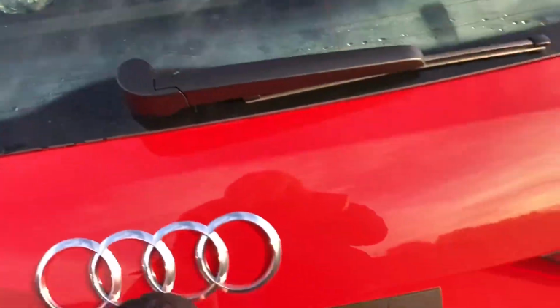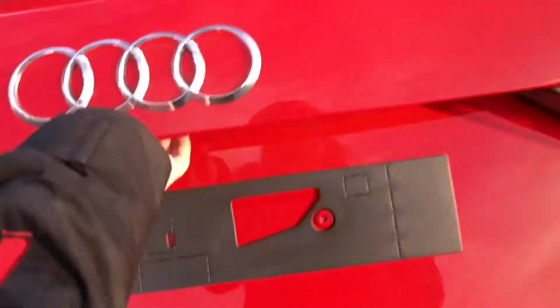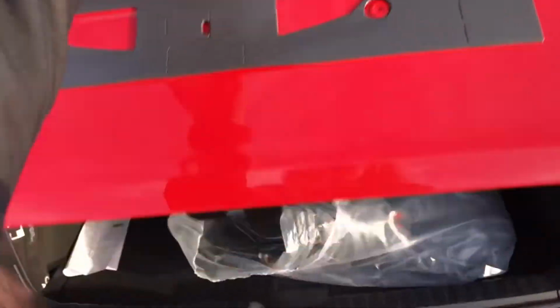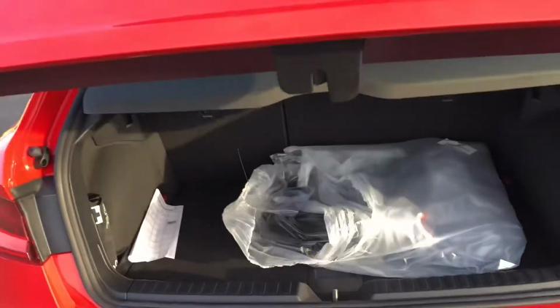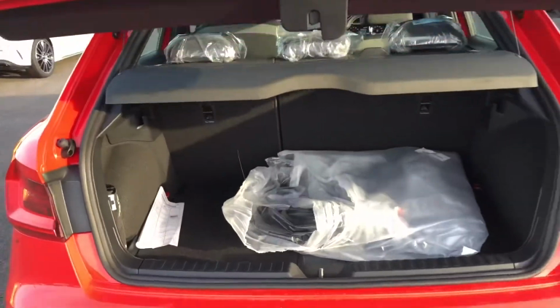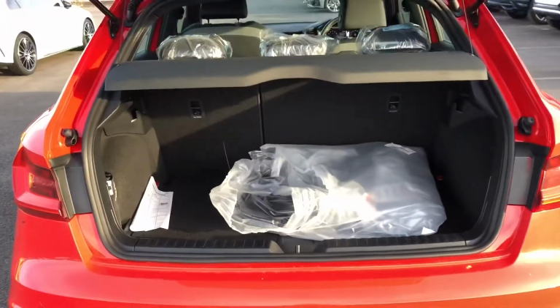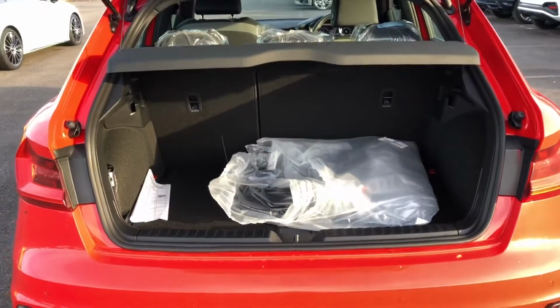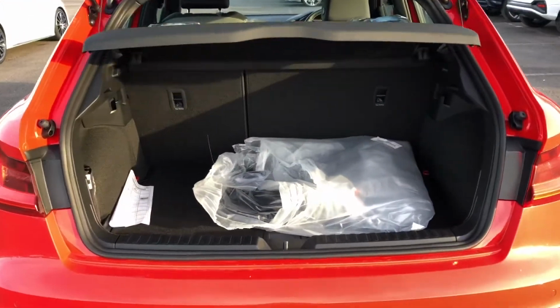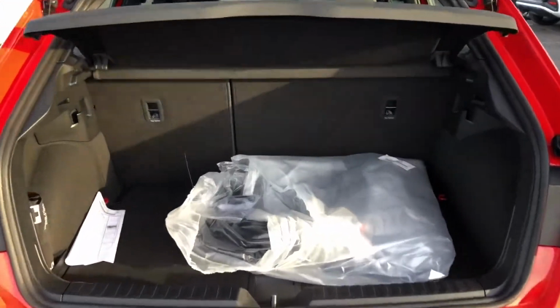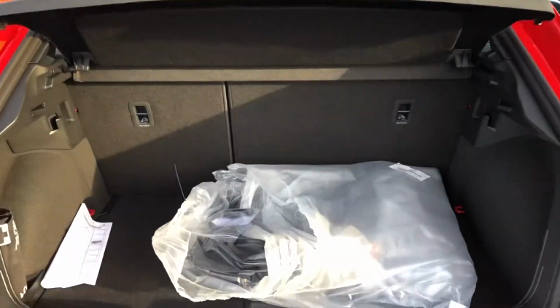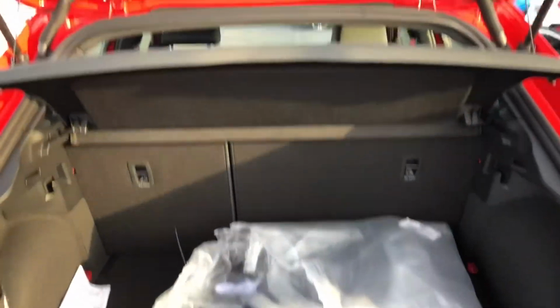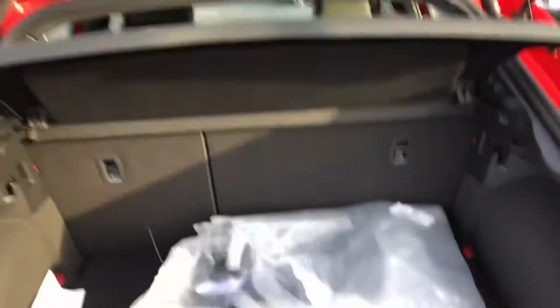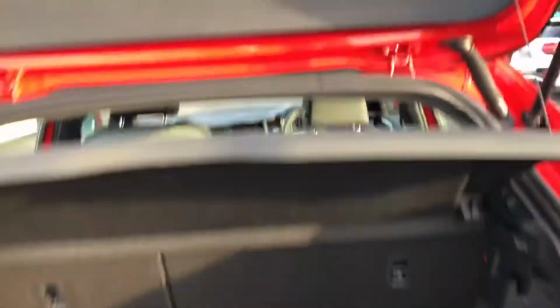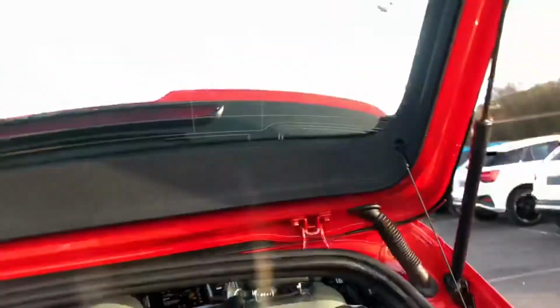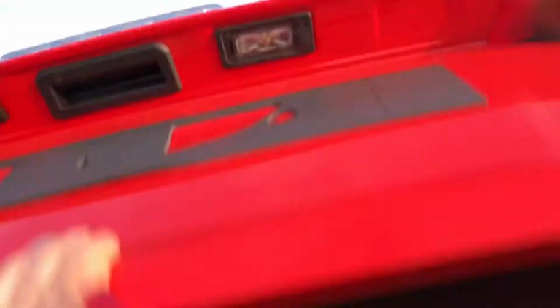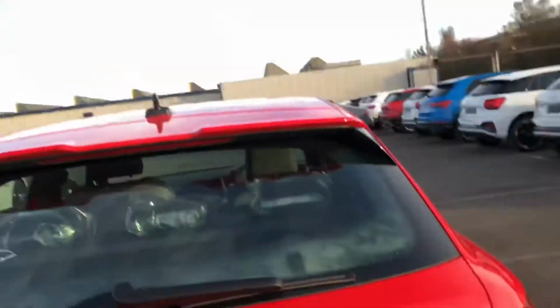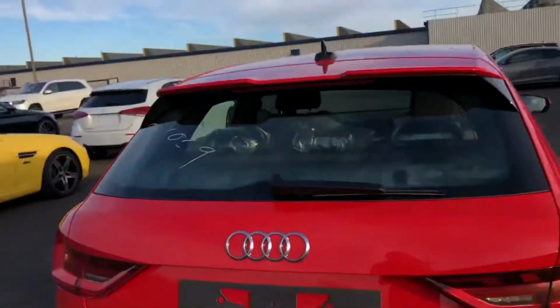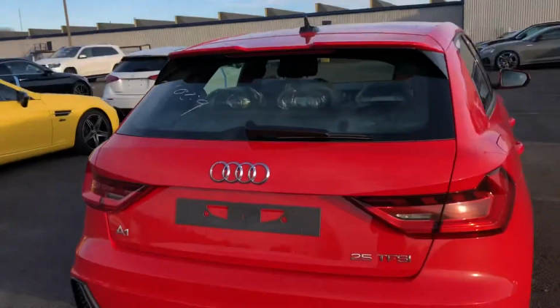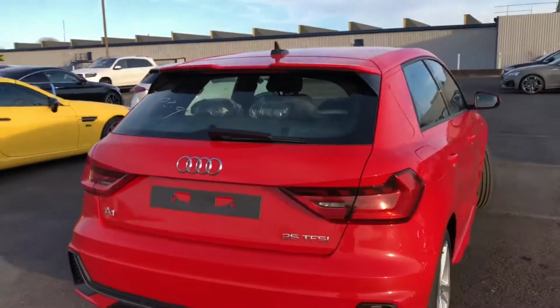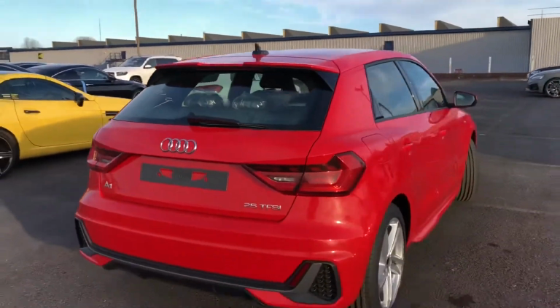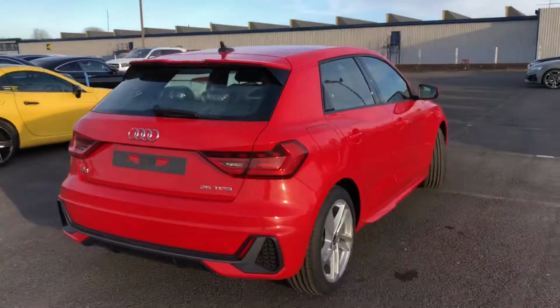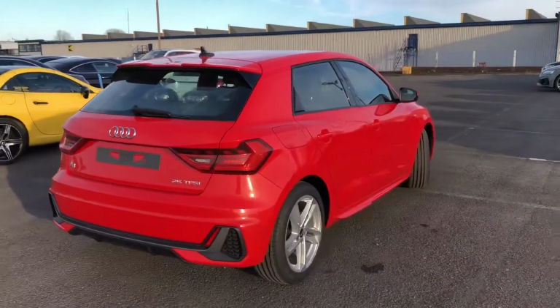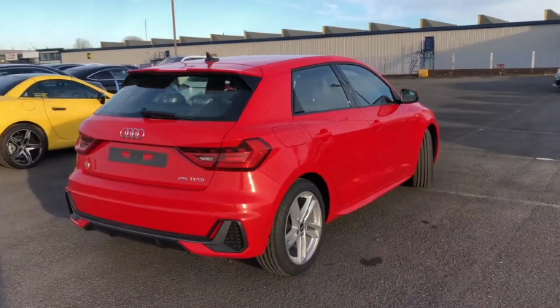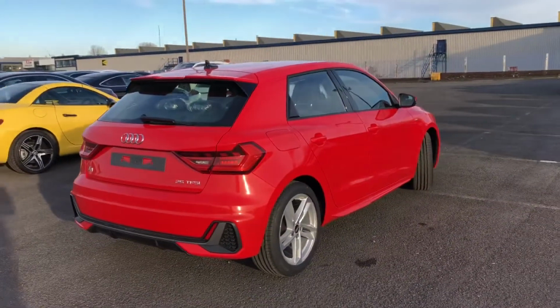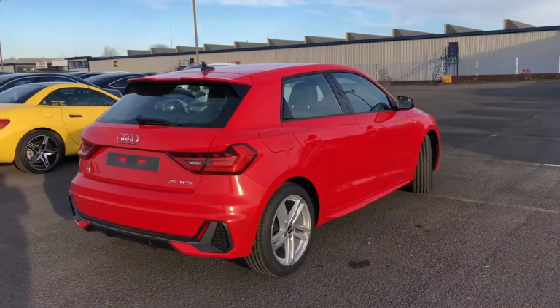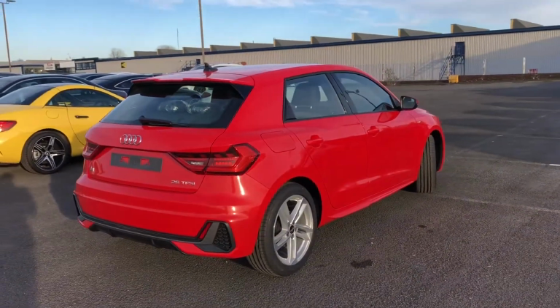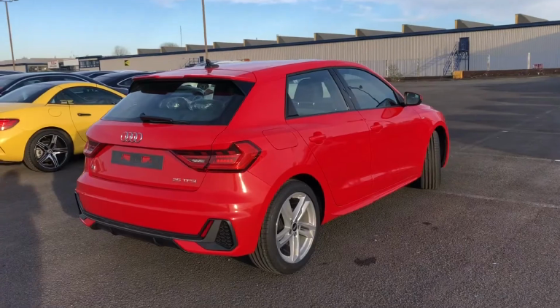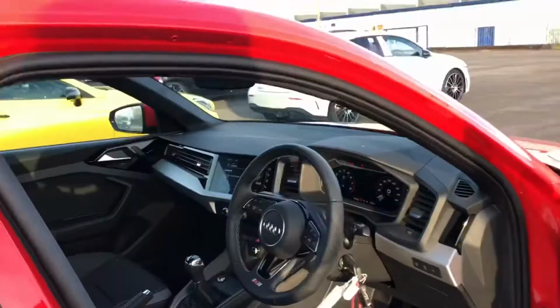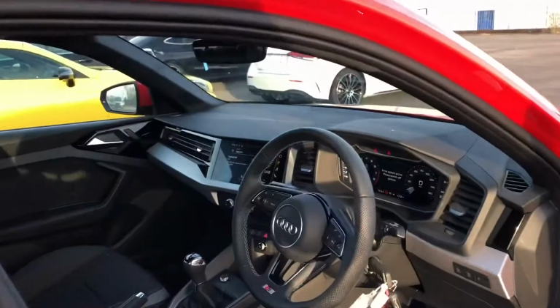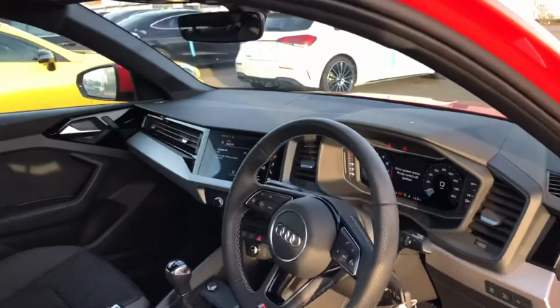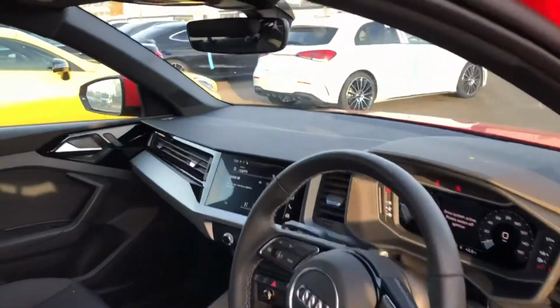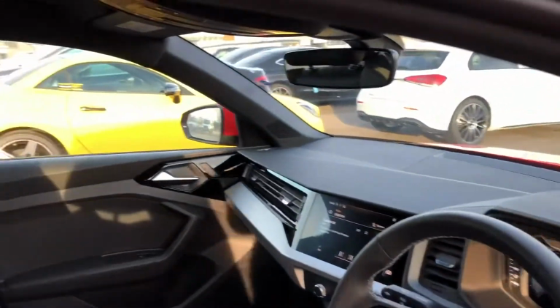Moving on to the boot space, you can see we've got a really spacious boot, especially for this little hatchback, so it's really good if you do go on a lot of shopping trips. As it is a brand new car, it also comes with 3 years warranty from the manufacturer.